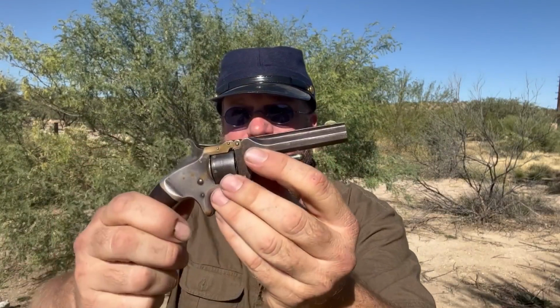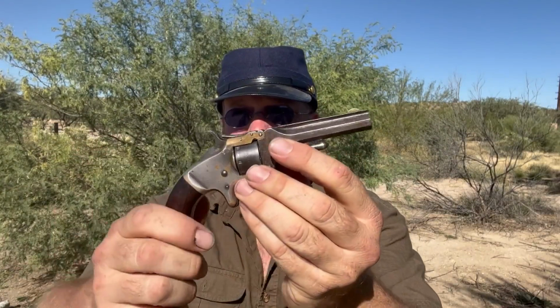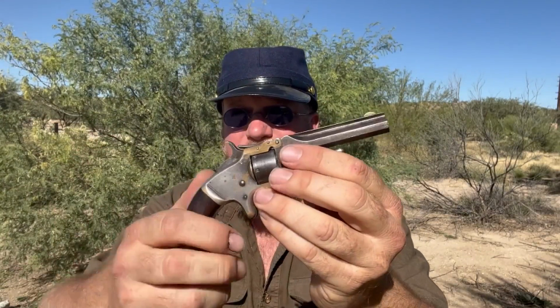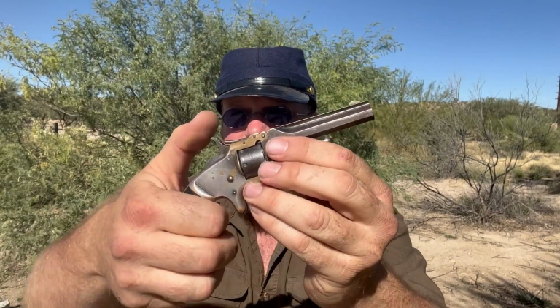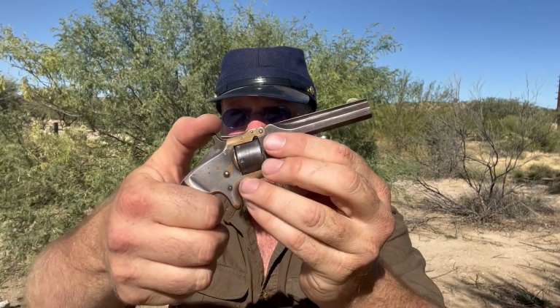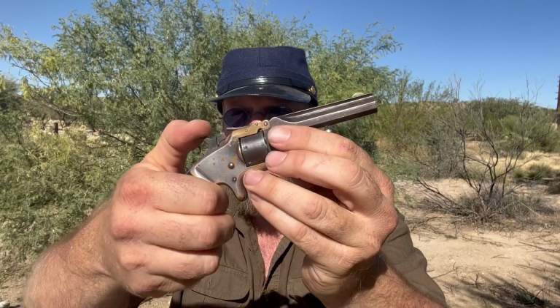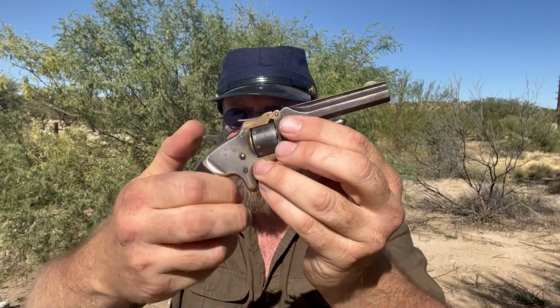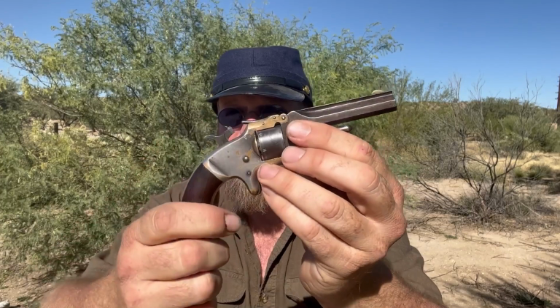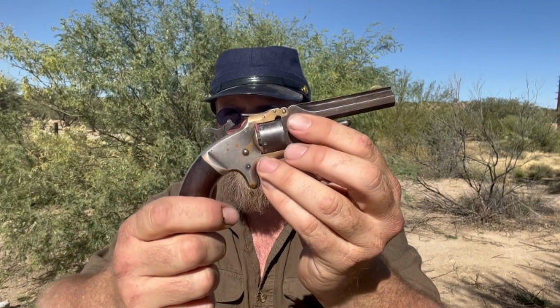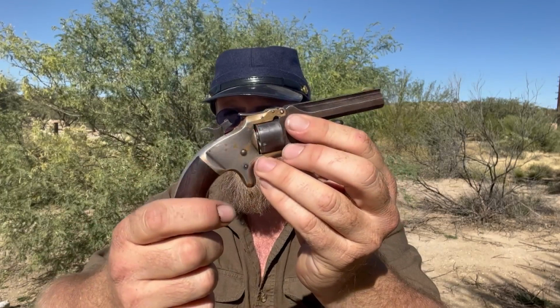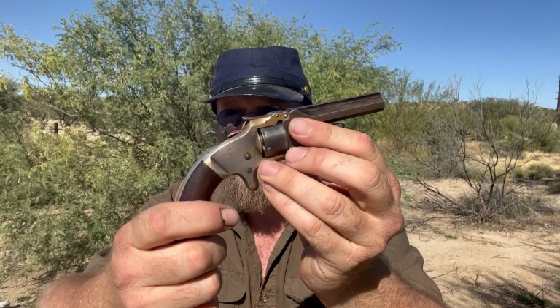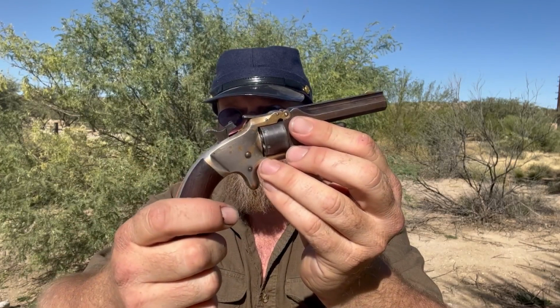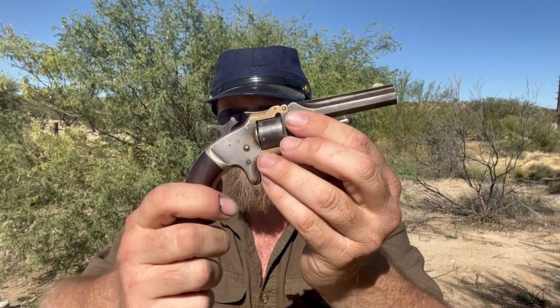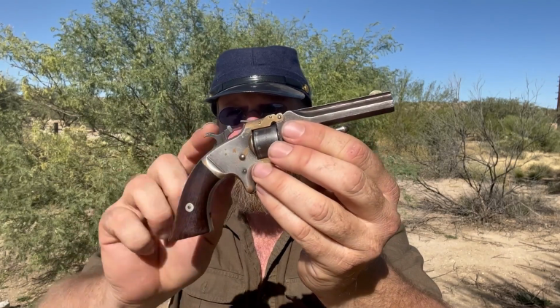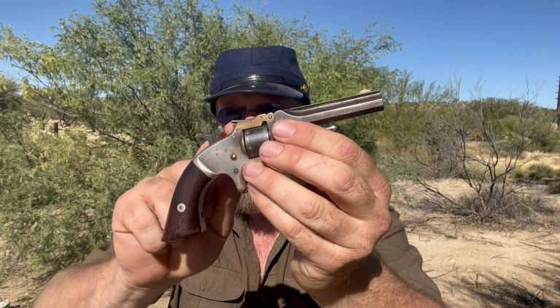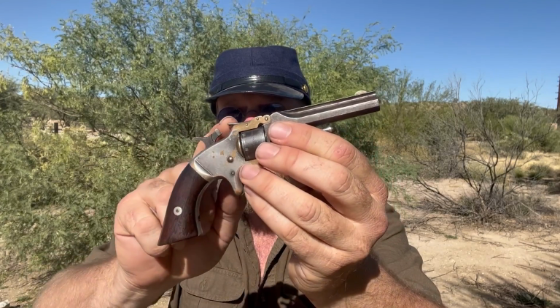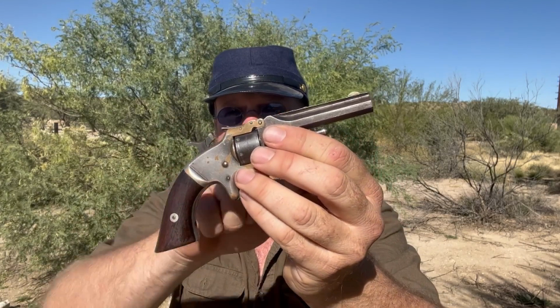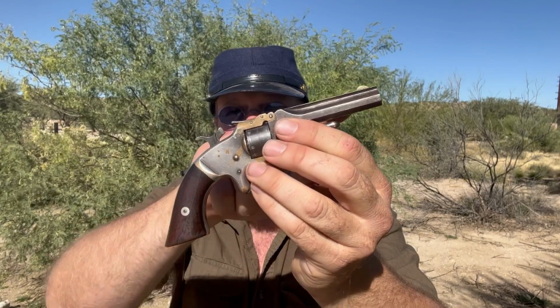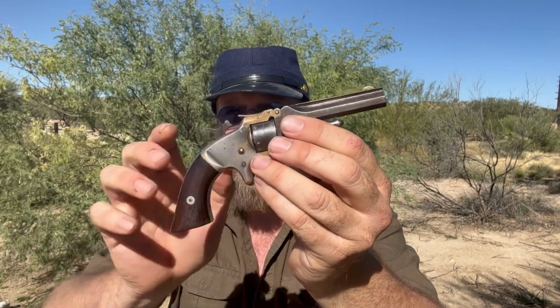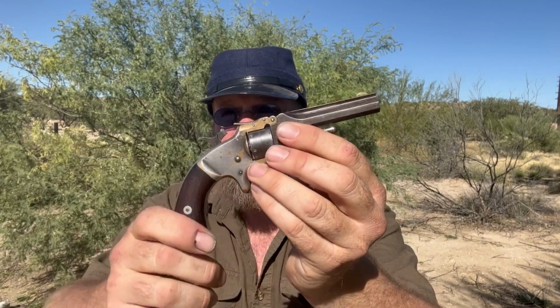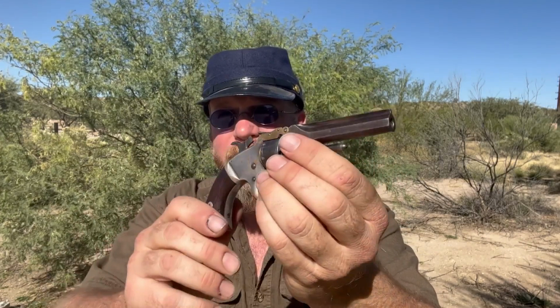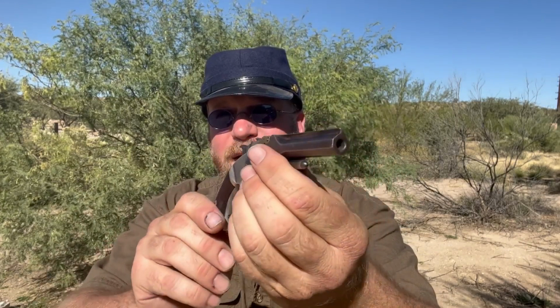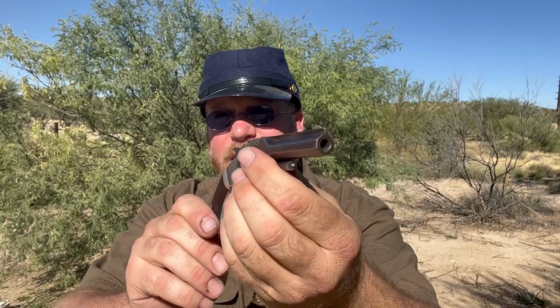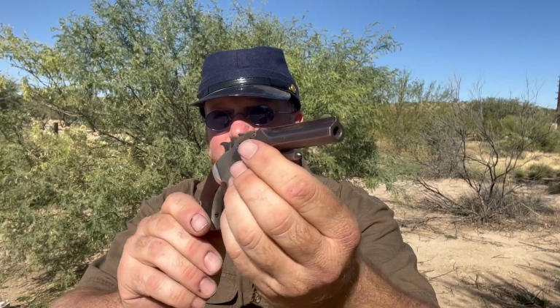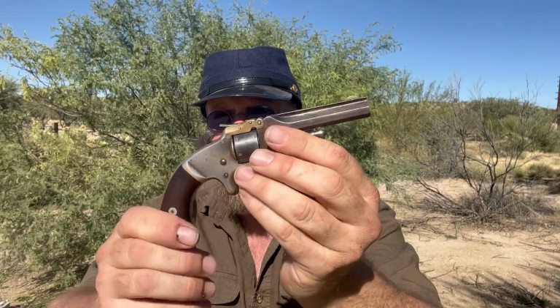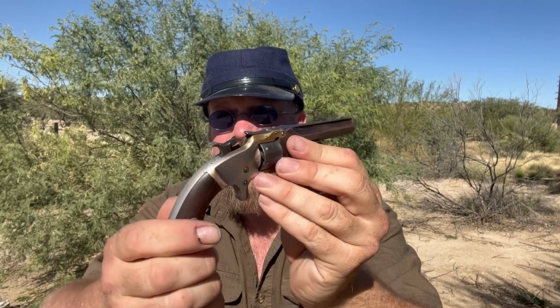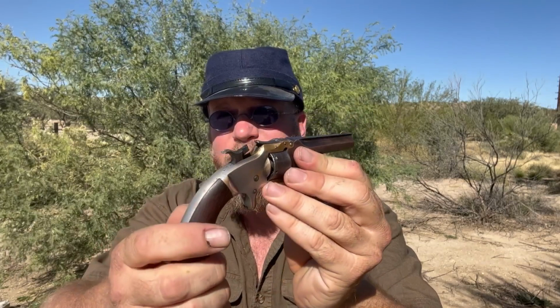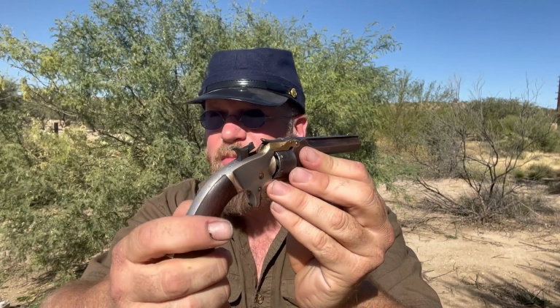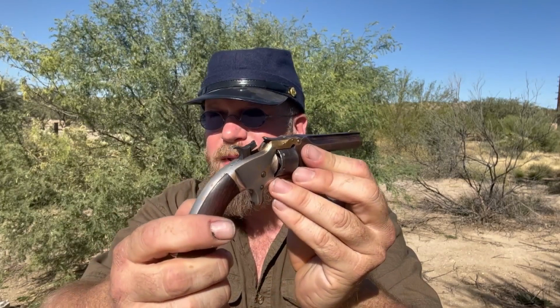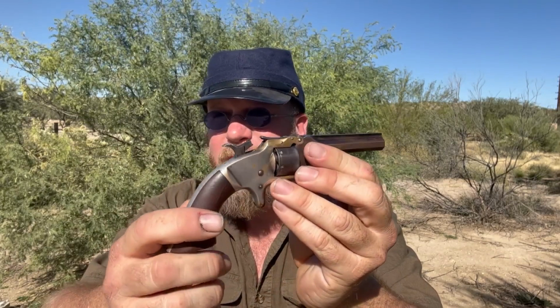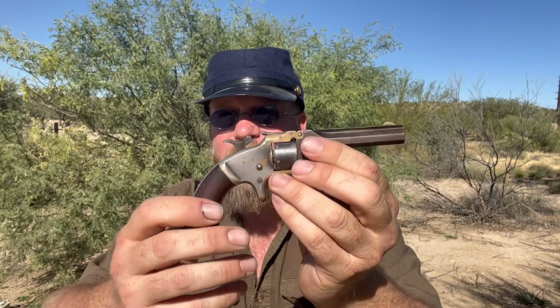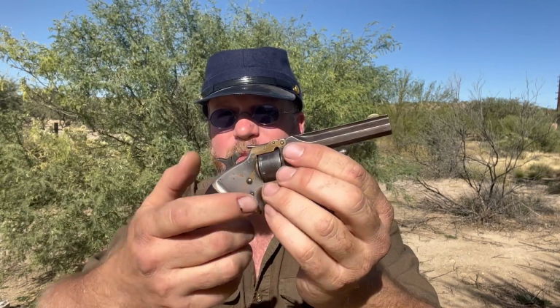It is a single action, meaning you have to cock it to fire it for each round that you wish to fire. It actually has a spring-loaded rear sight and a front blade, which are a little hard to see, but surprisingly more accurate than you'd expect.